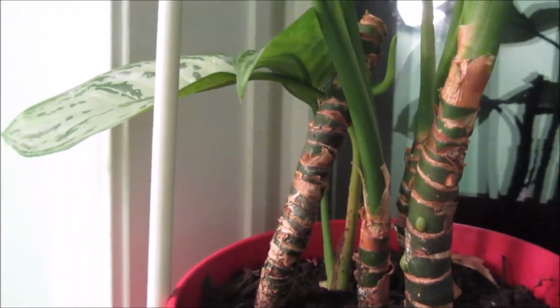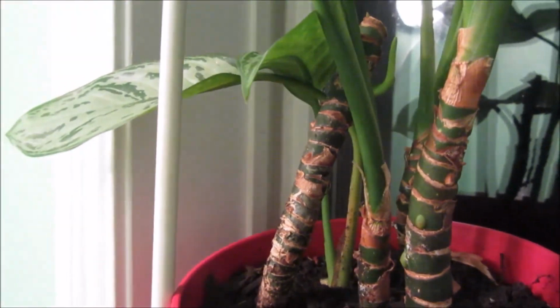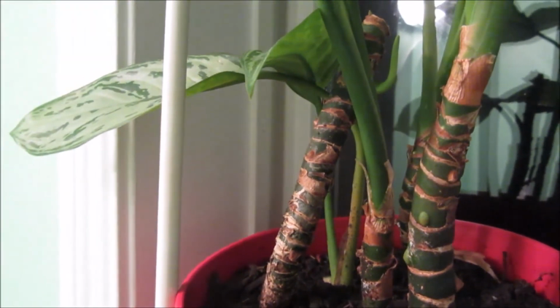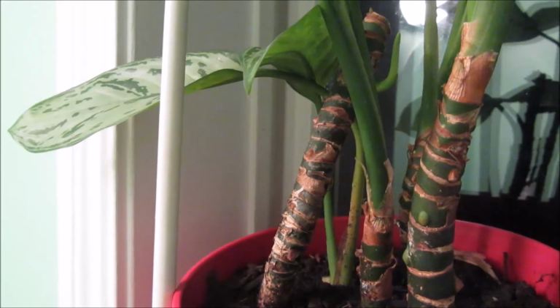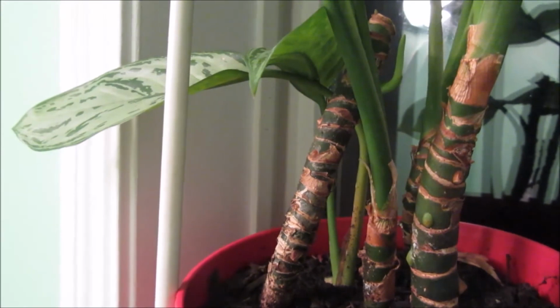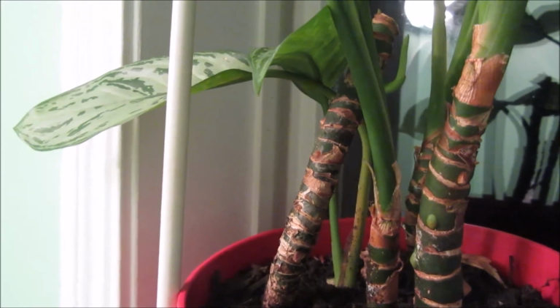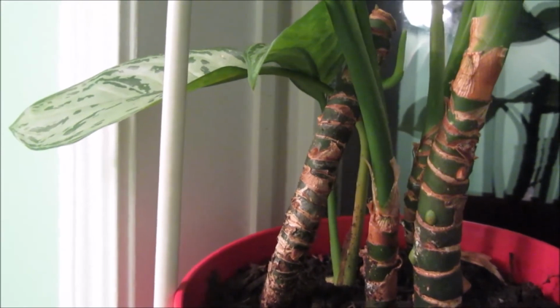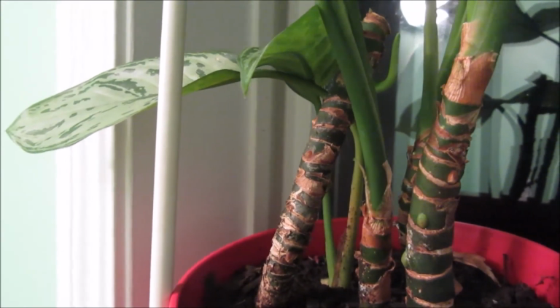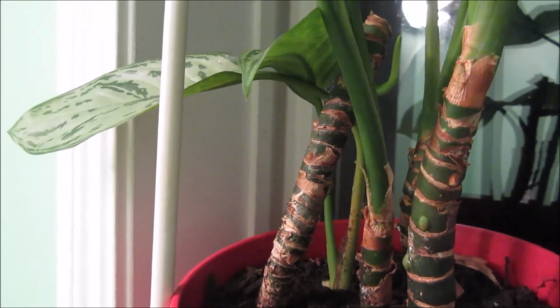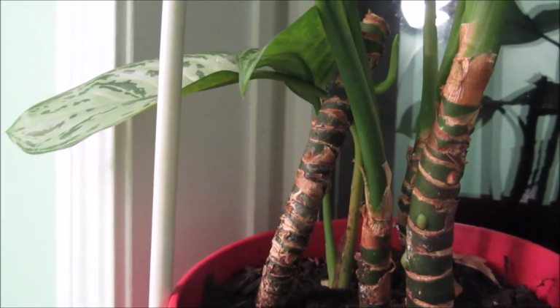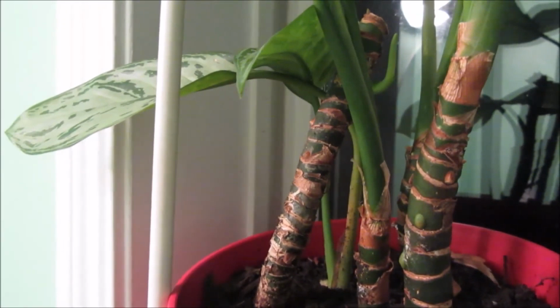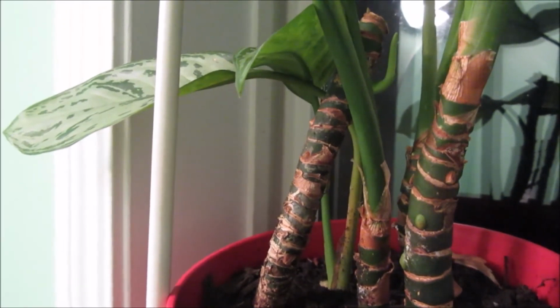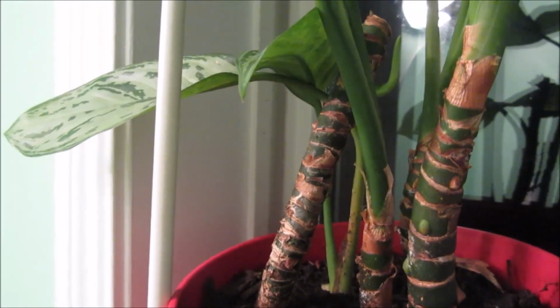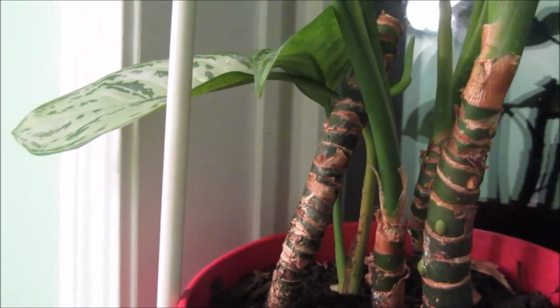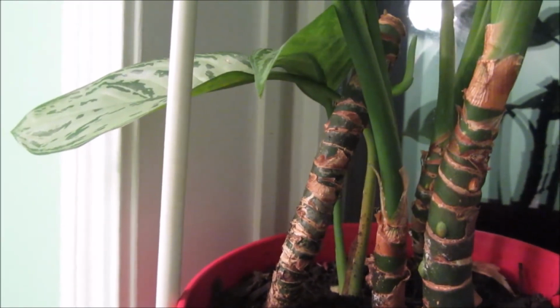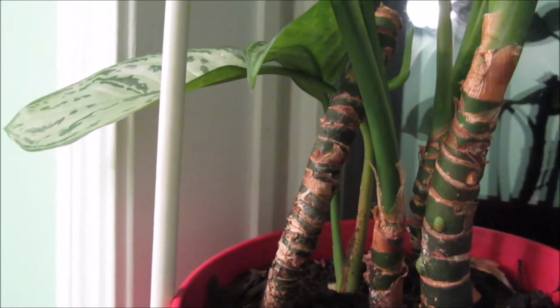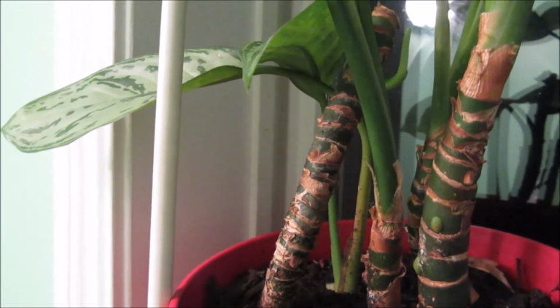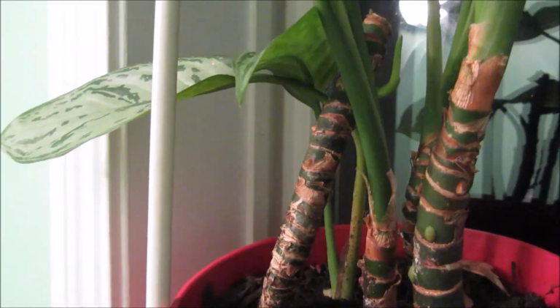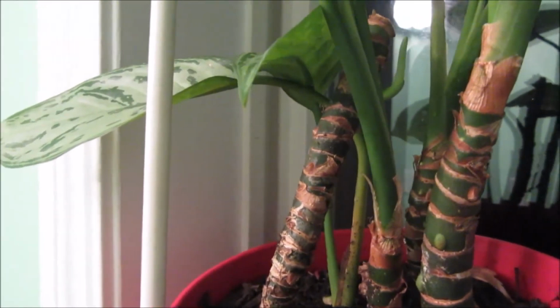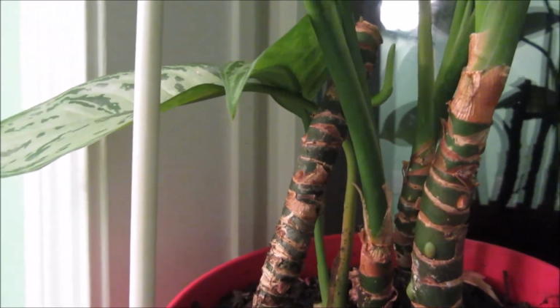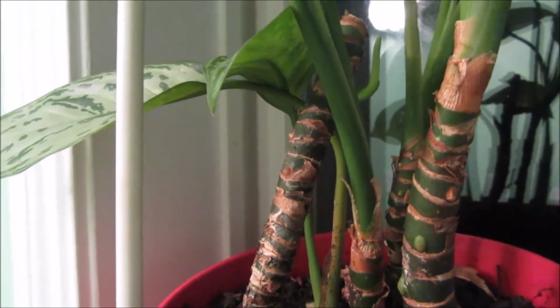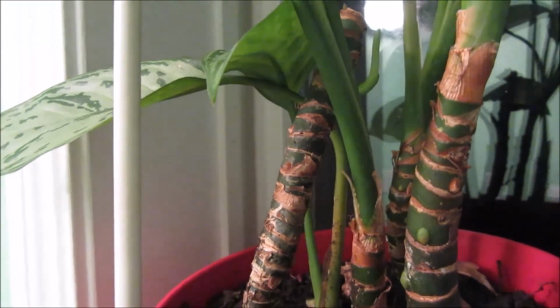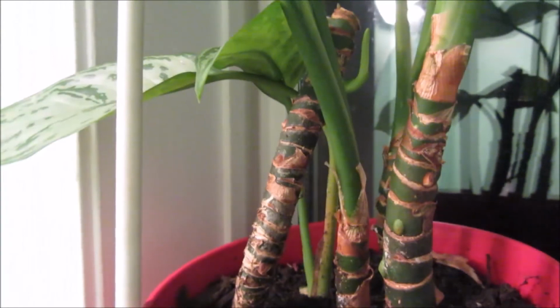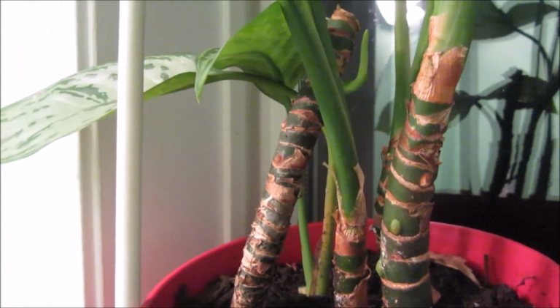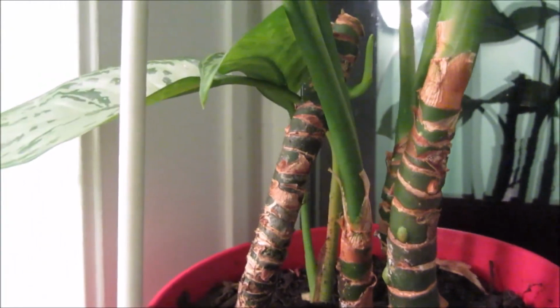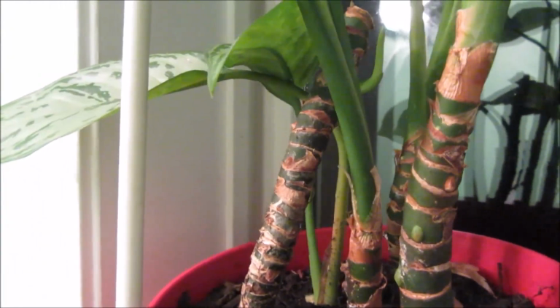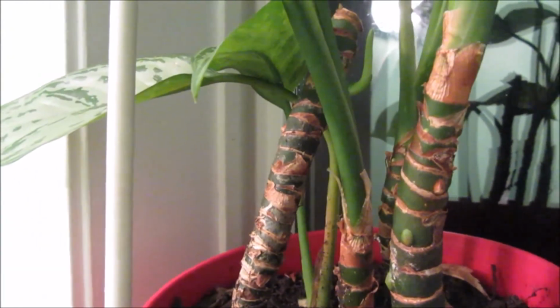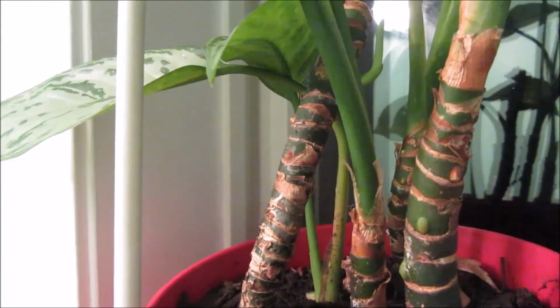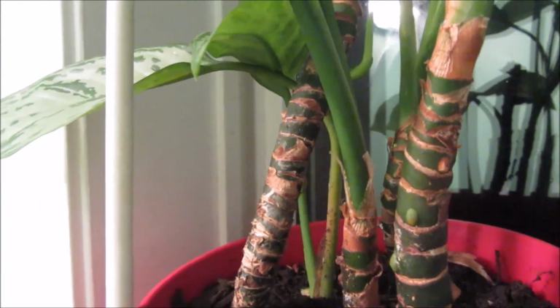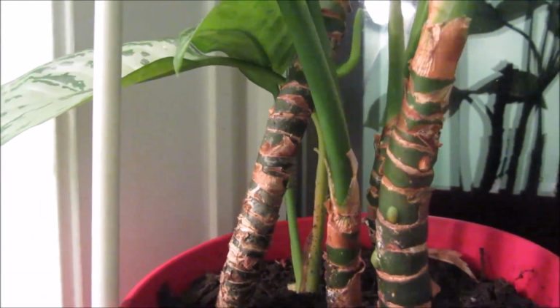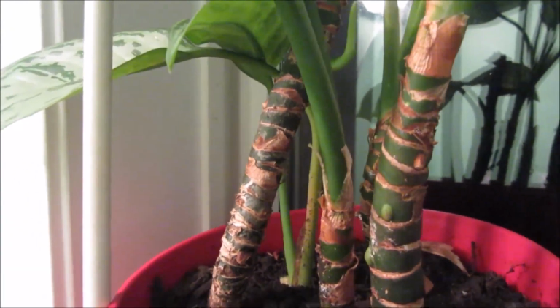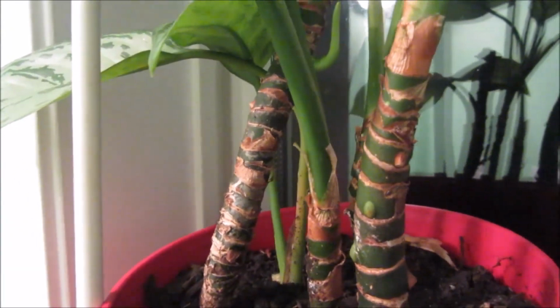Alright my friends, thank you for watching and I look forward to making videos on the Pilea plant. Happy New Year everybody! Bye! Happy planting!